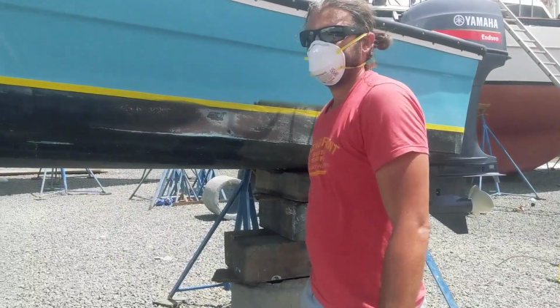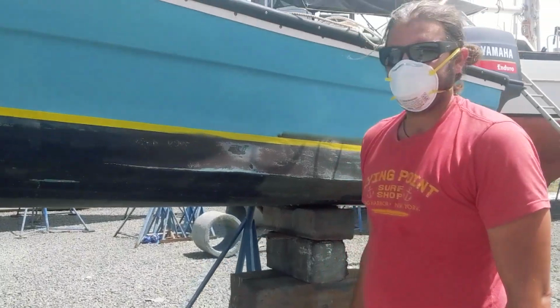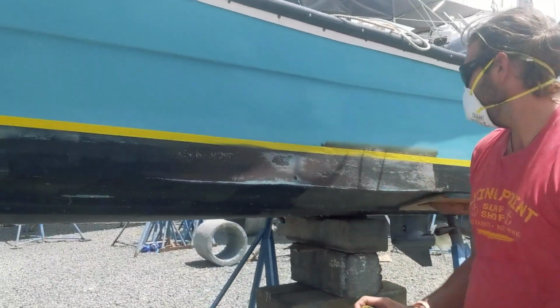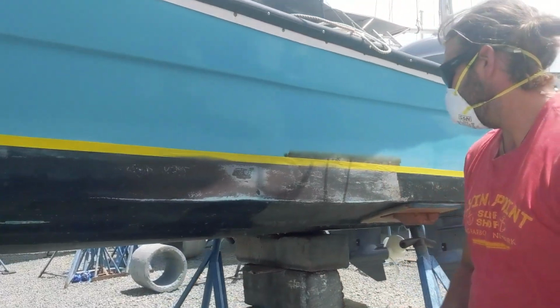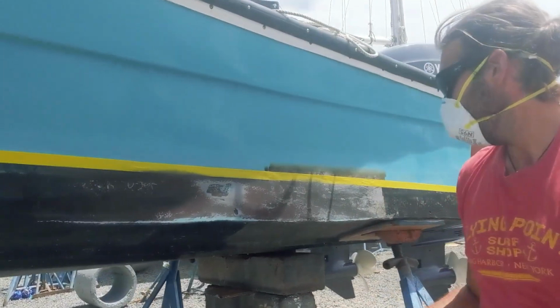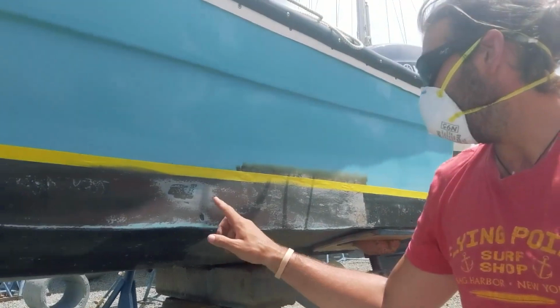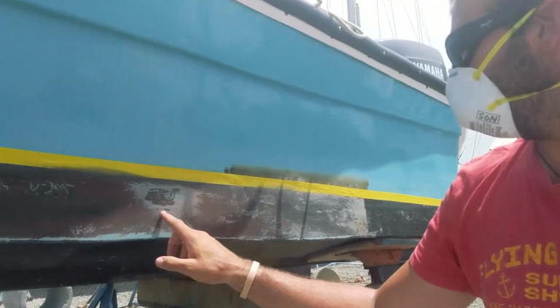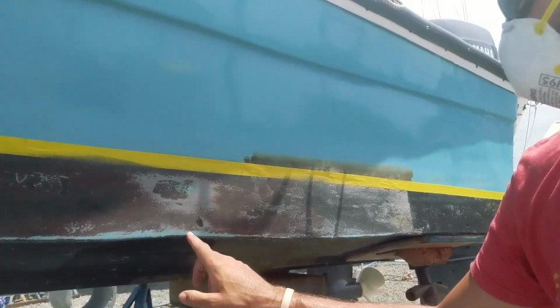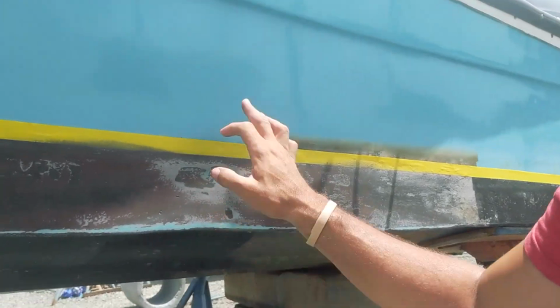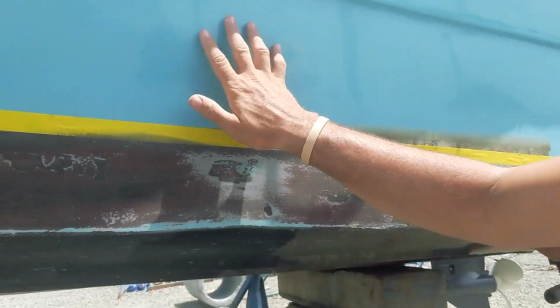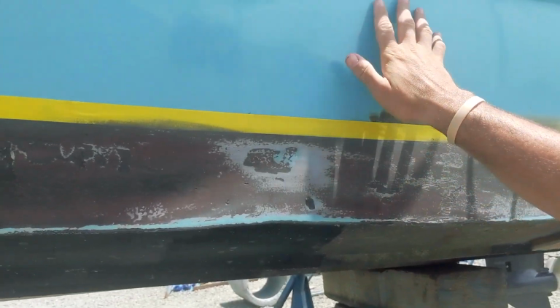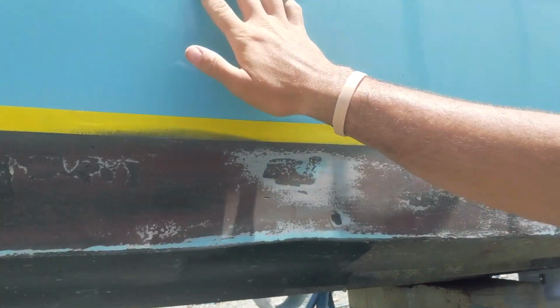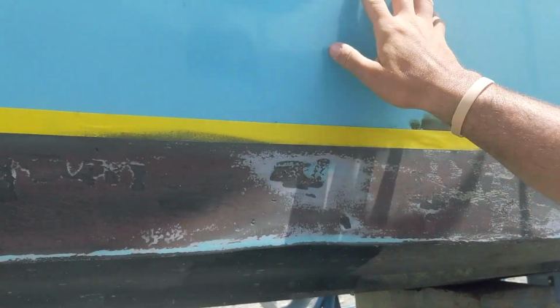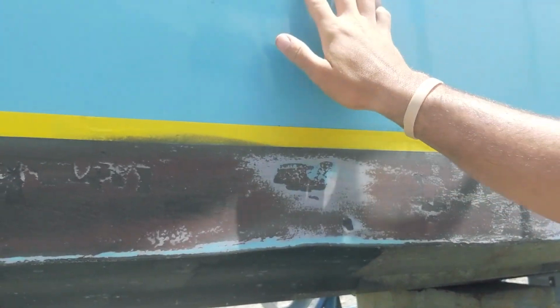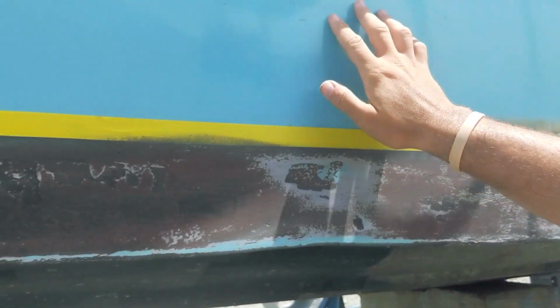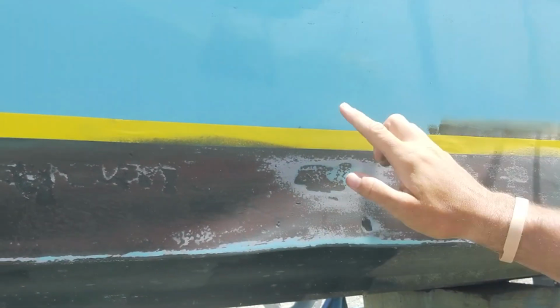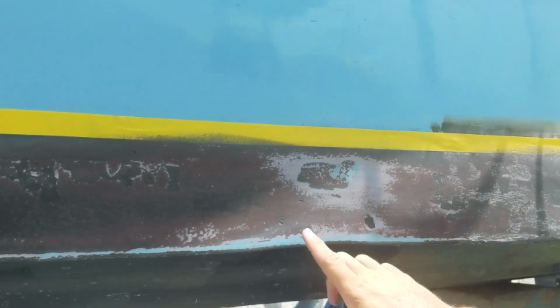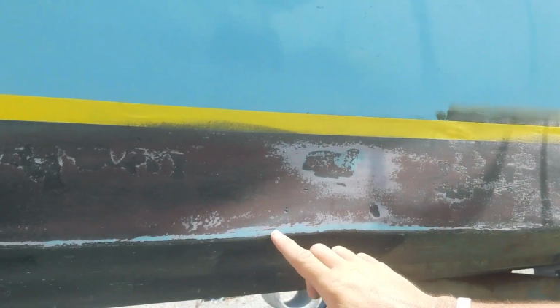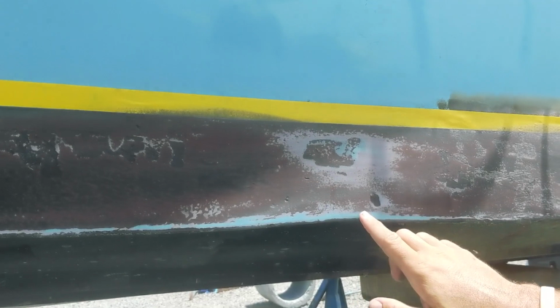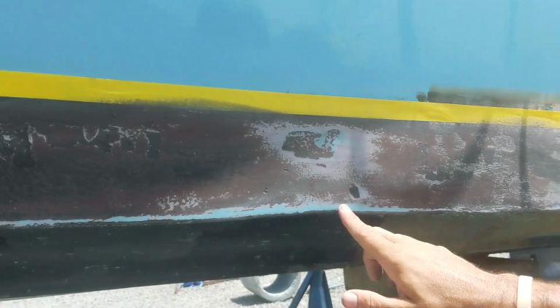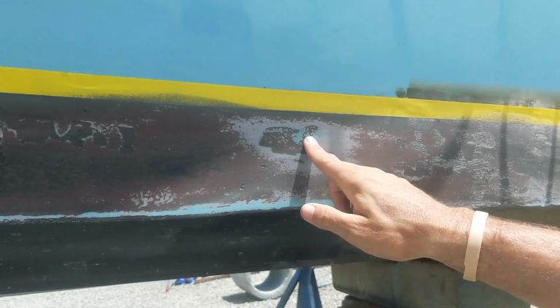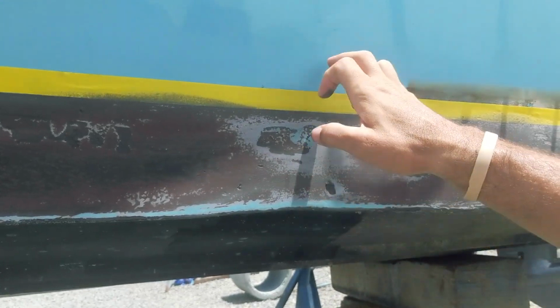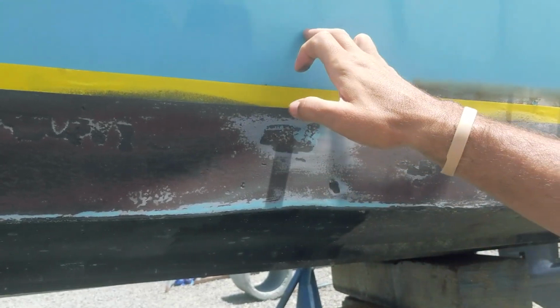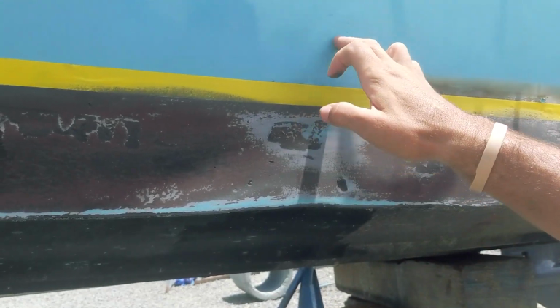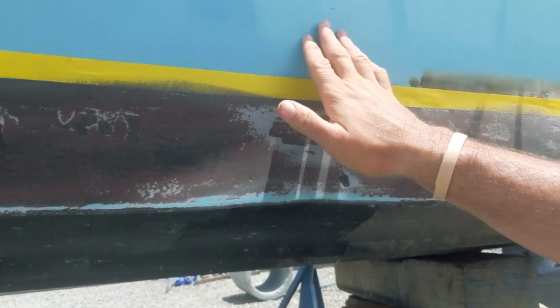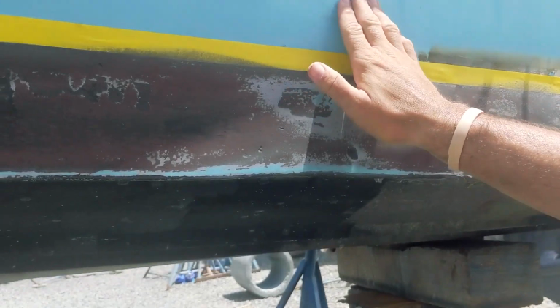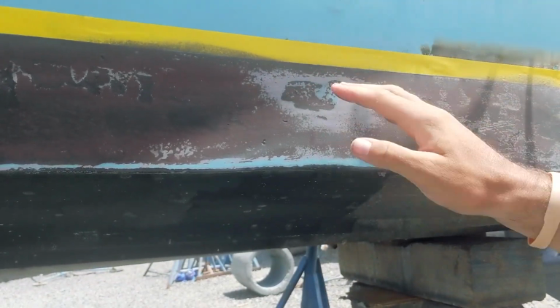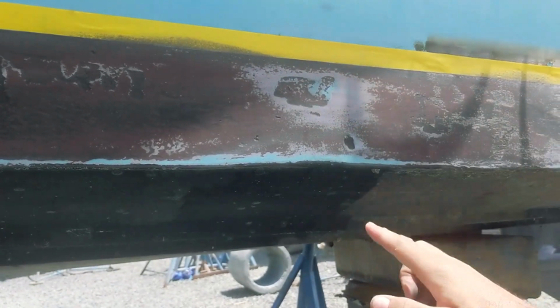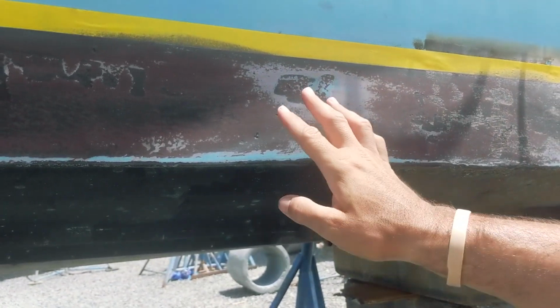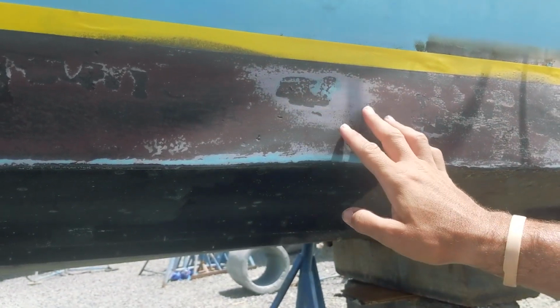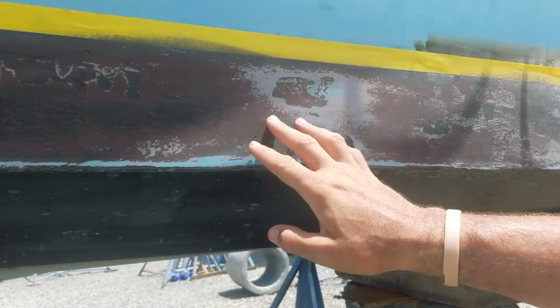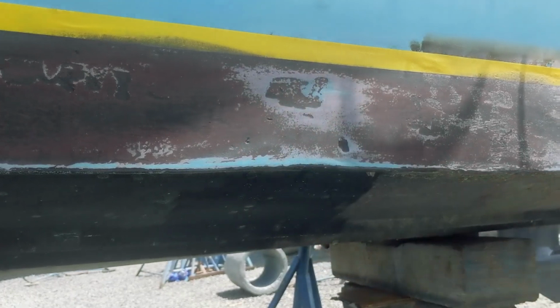So how far down are you sanding? From what I'm told, you're supposed to see the gelcoat — that's the layer on top of the fiberglass of the hull. You're supposed to see it peeking through, but you don't actually want to be sanding the gelcoat and damaging it. So I'm going to sand until I start seeing a color change.